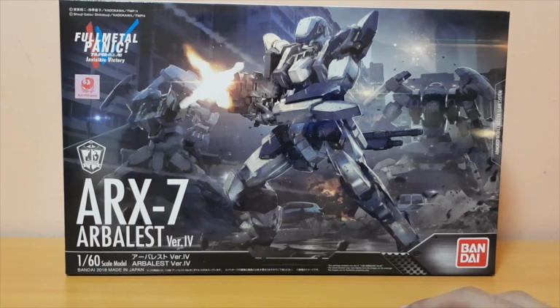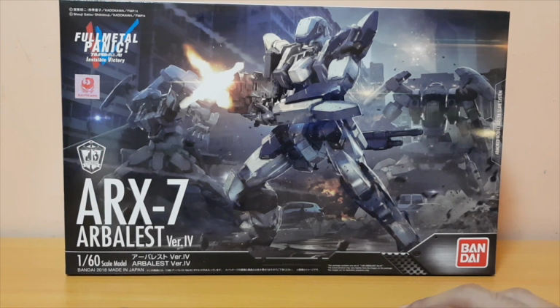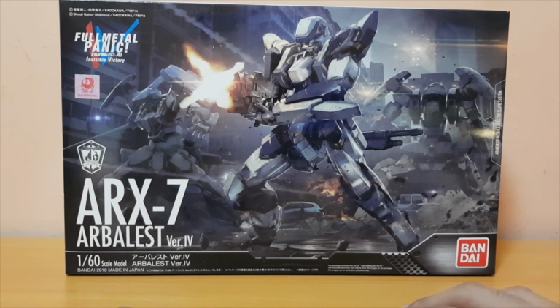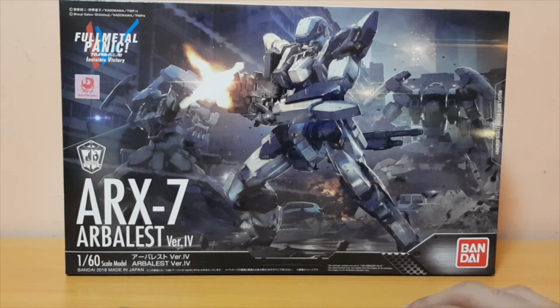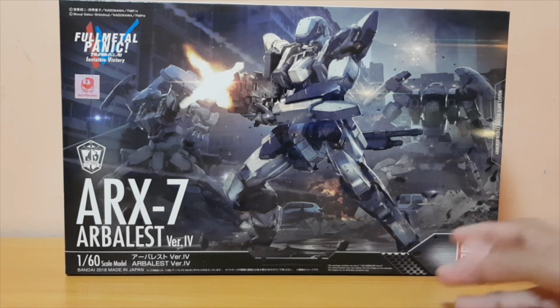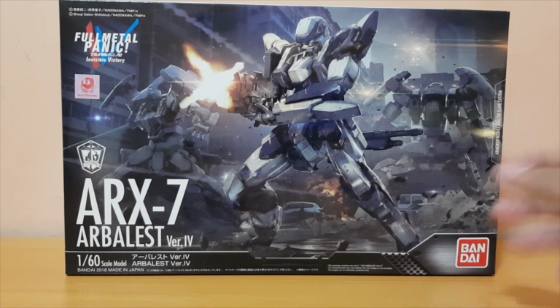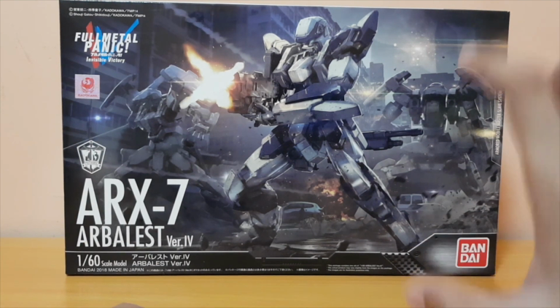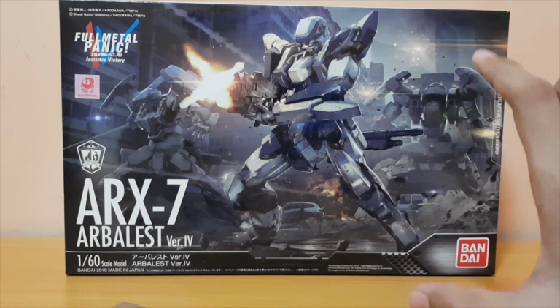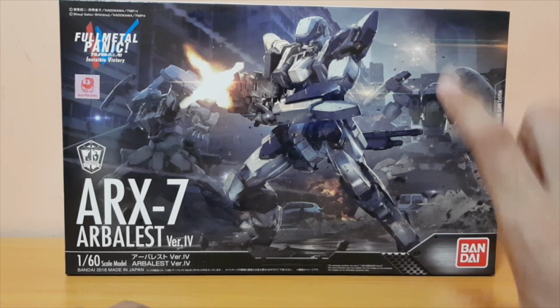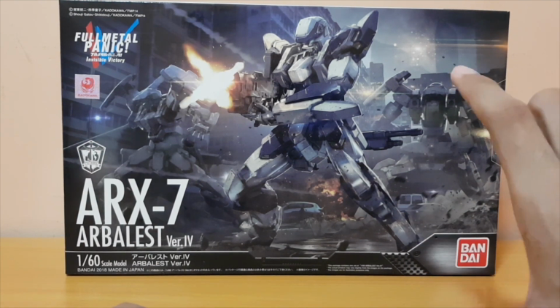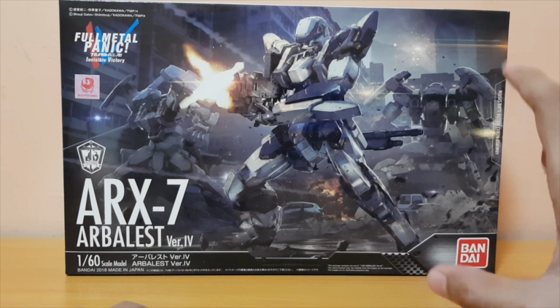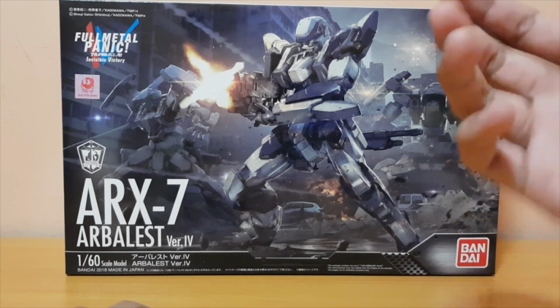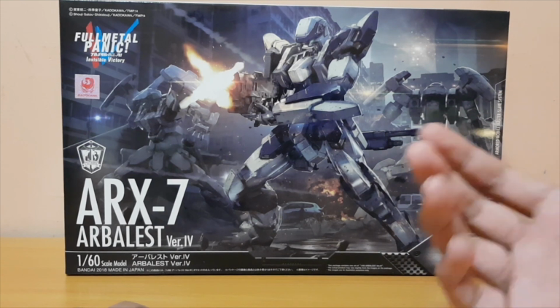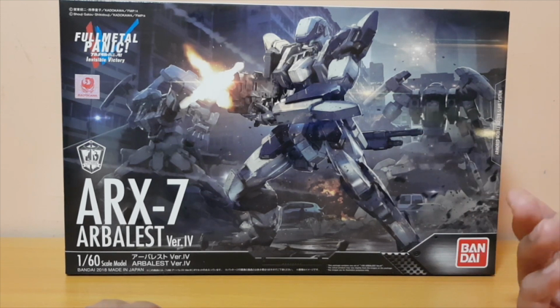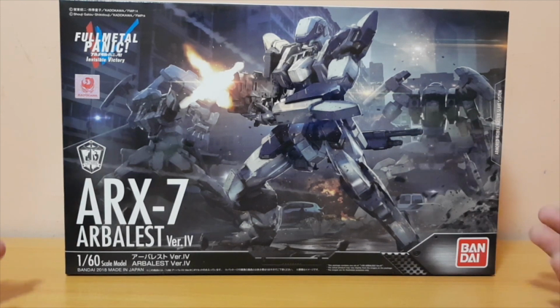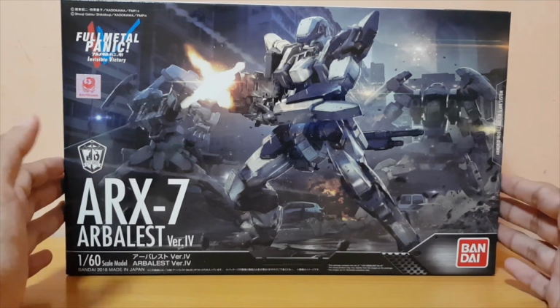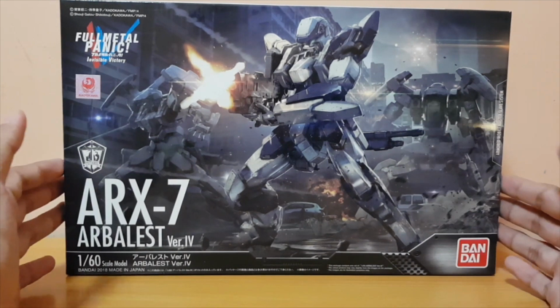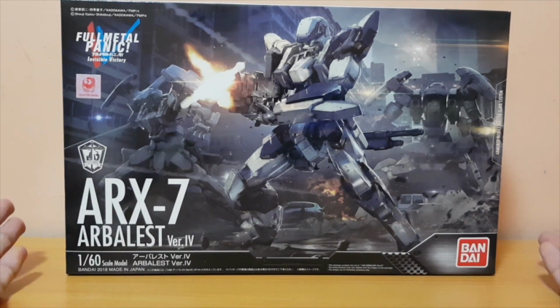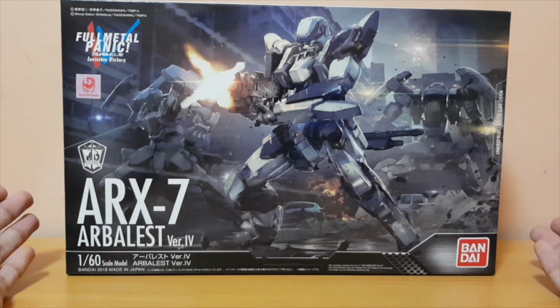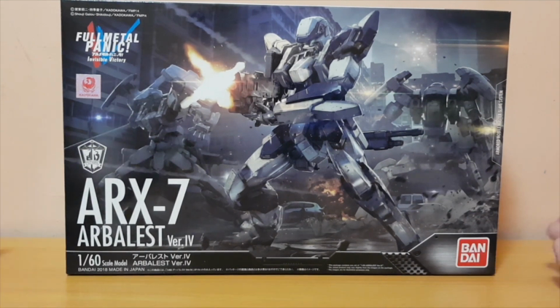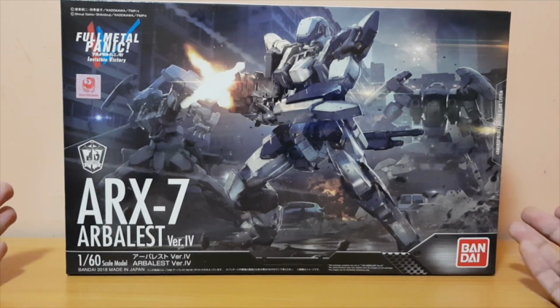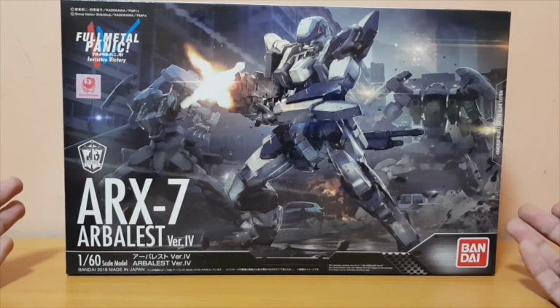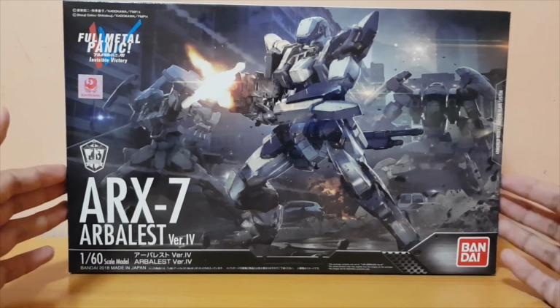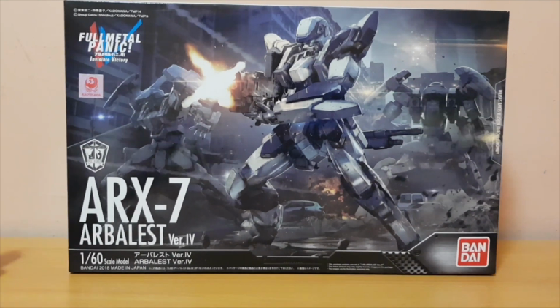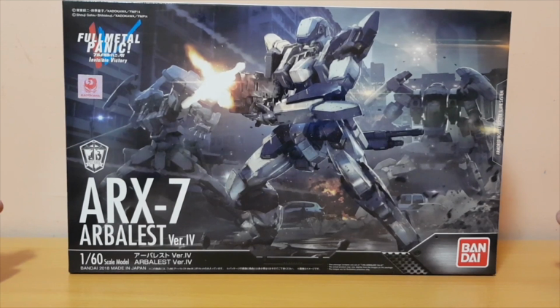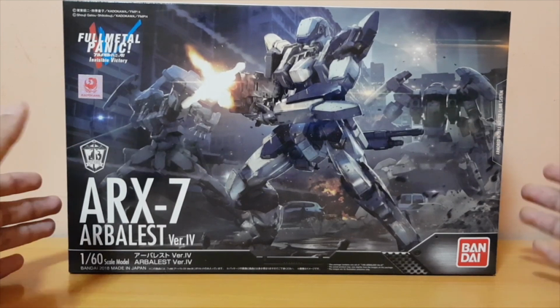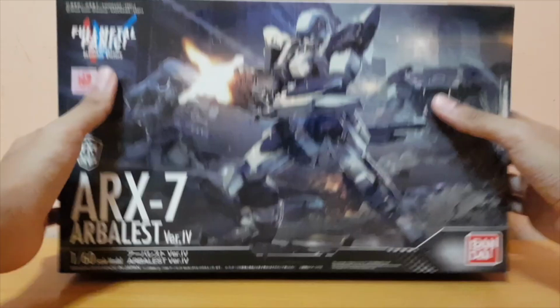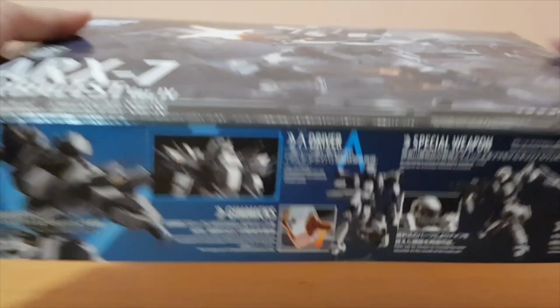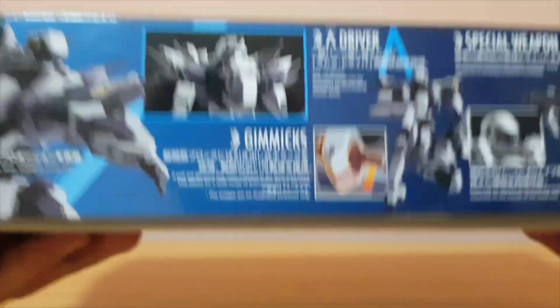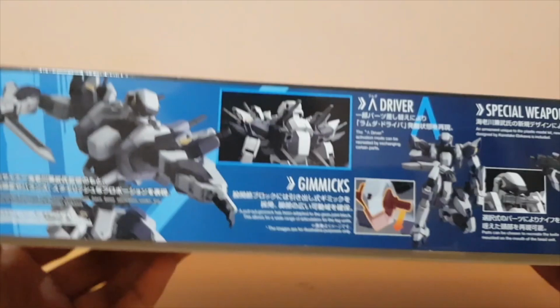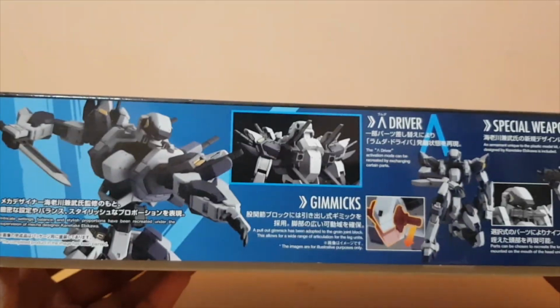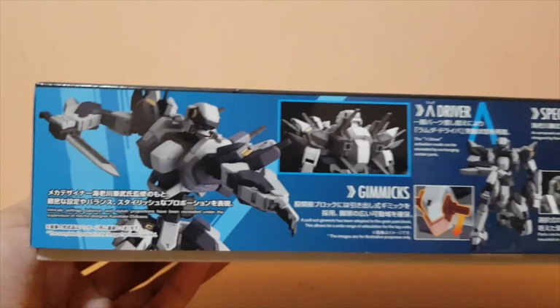I like the scale of High Grade-sized models, and this has the quality of a High Grade, but I'm a little bit surprised by that.